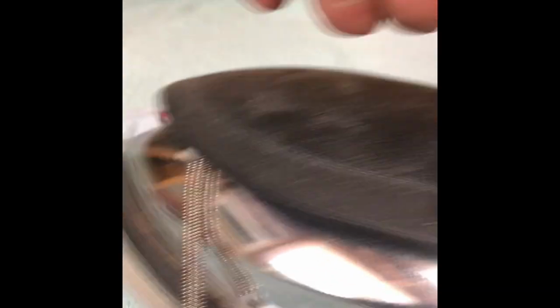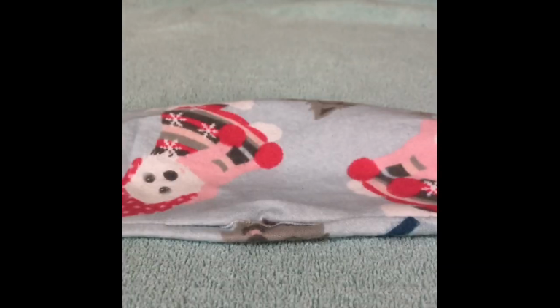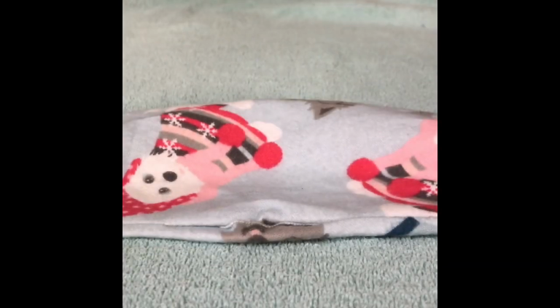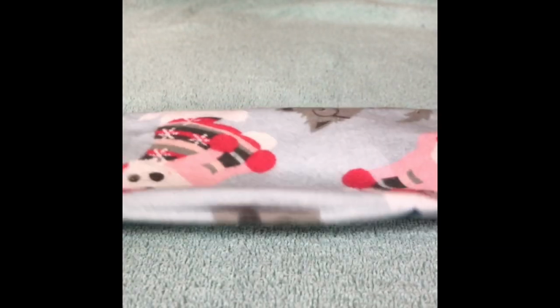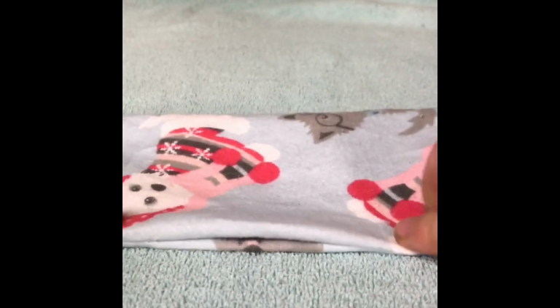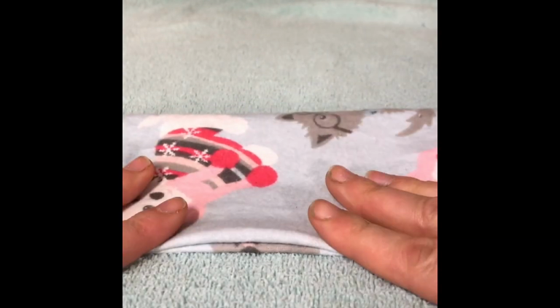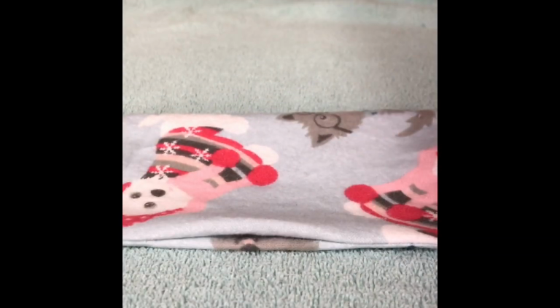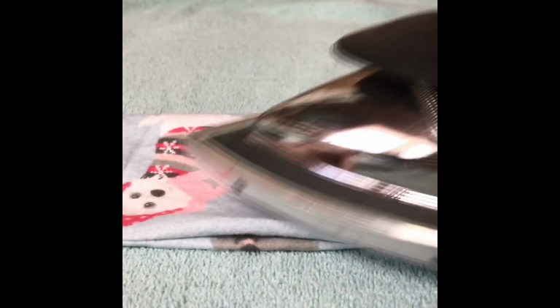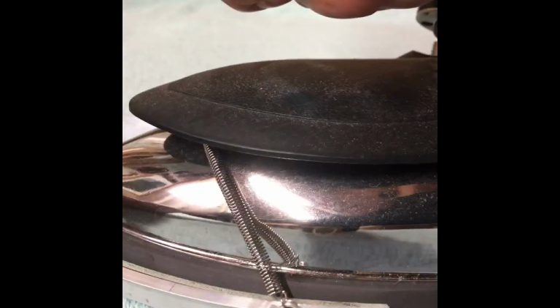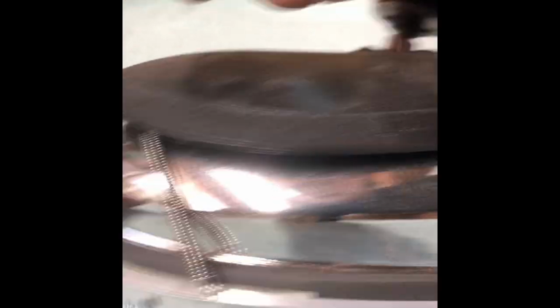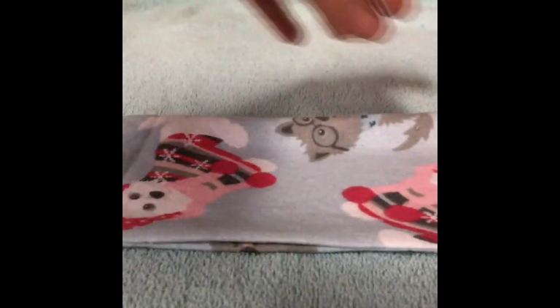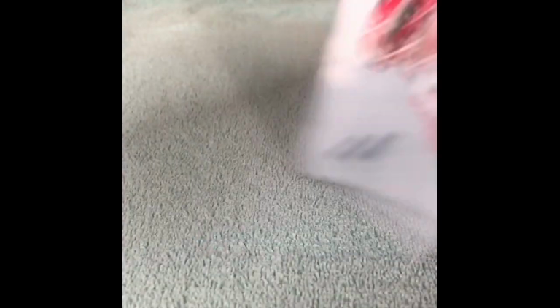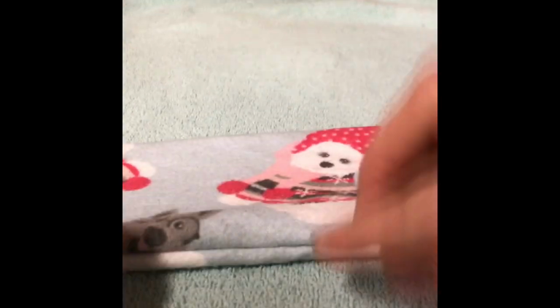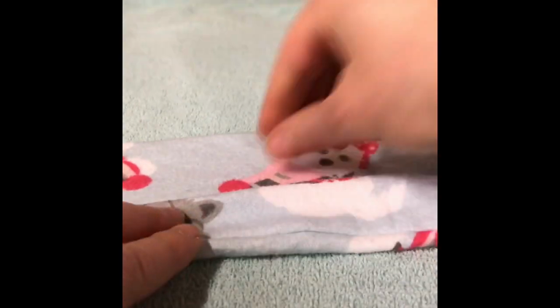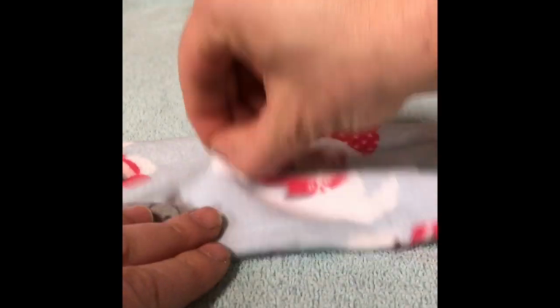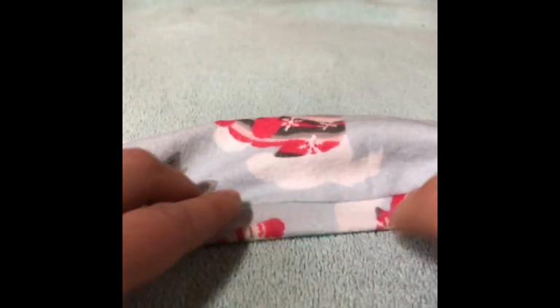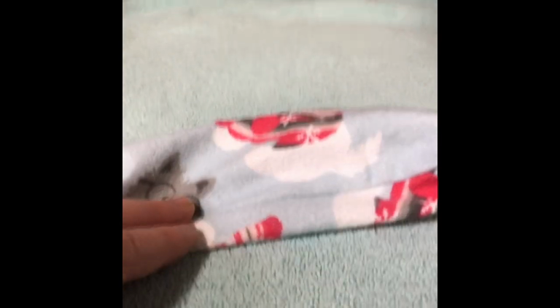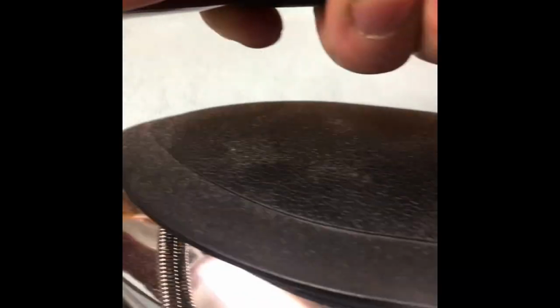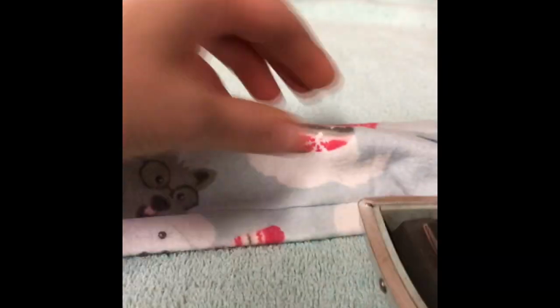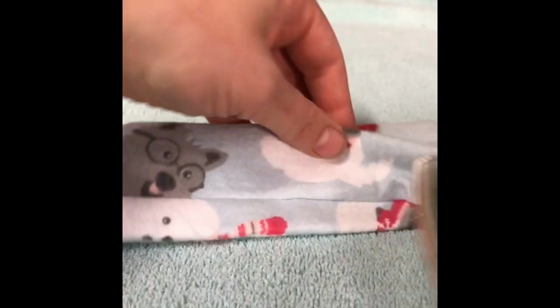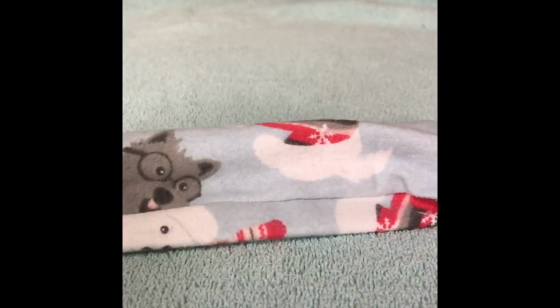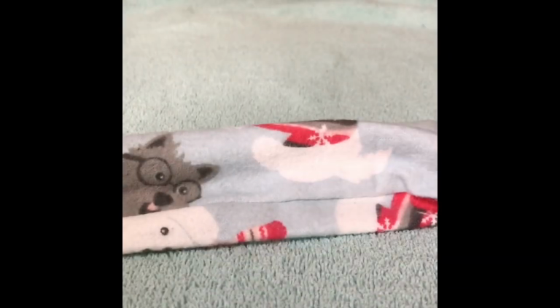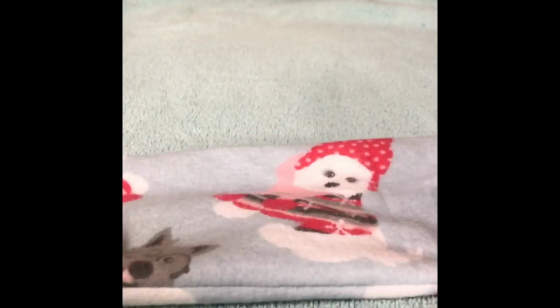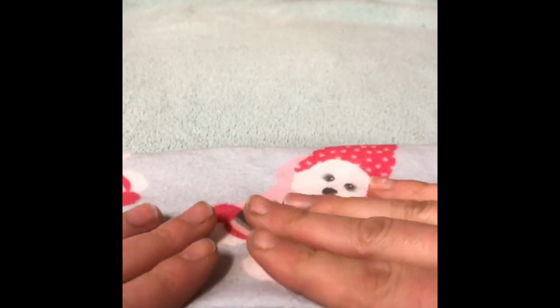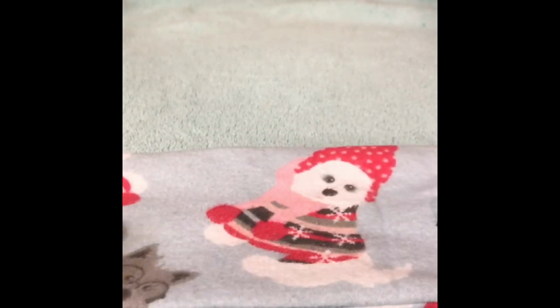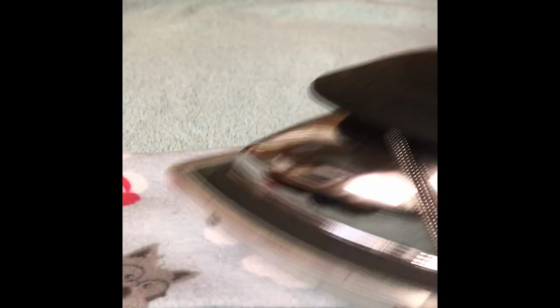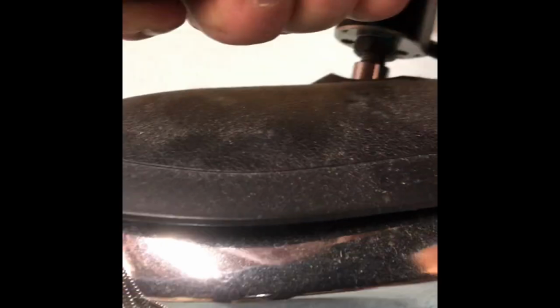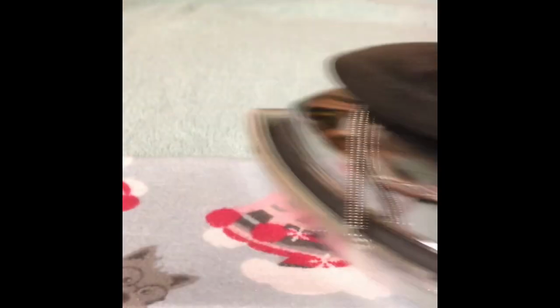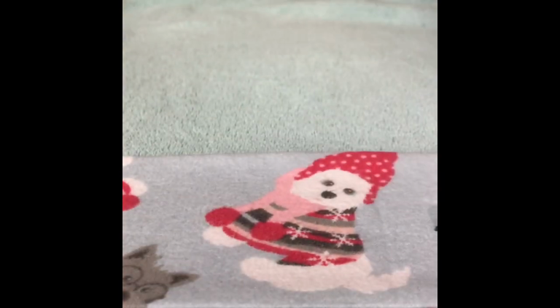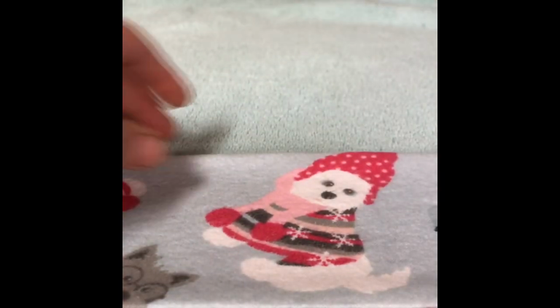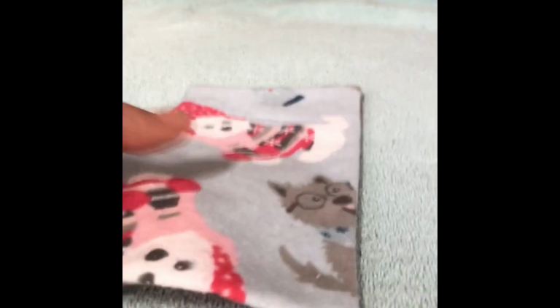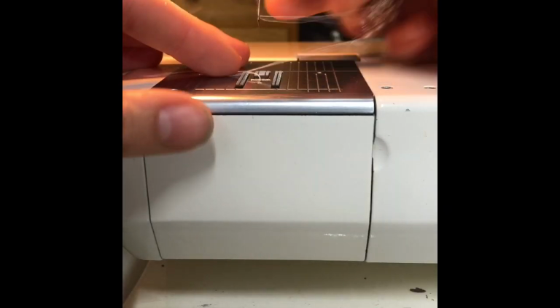After that, use a little technique where you roll the seam back to press it flat and then roll it forward so that you can get flat edges on the long and short edges of your flannel toilet paper.